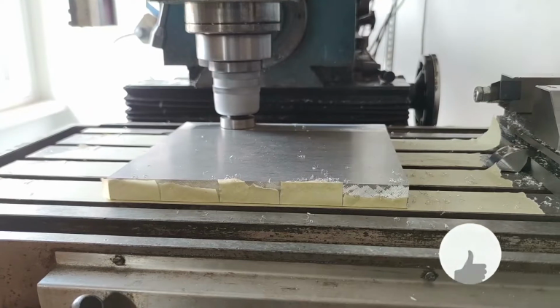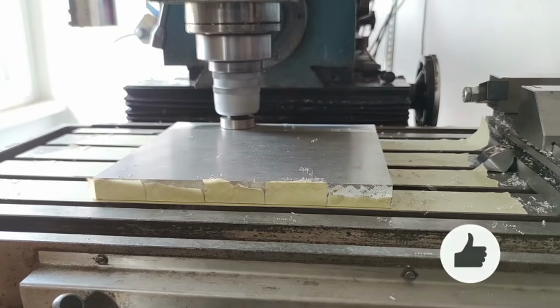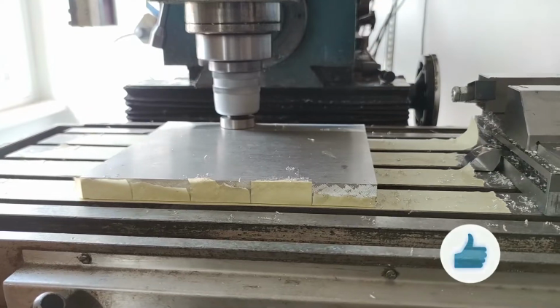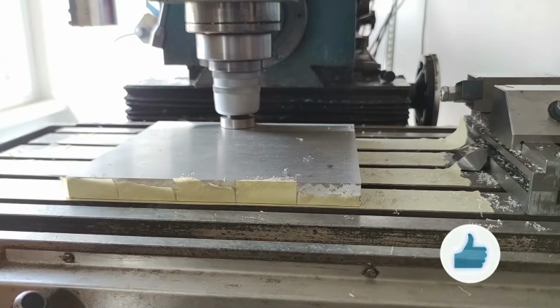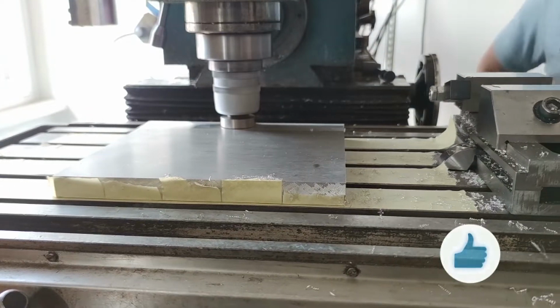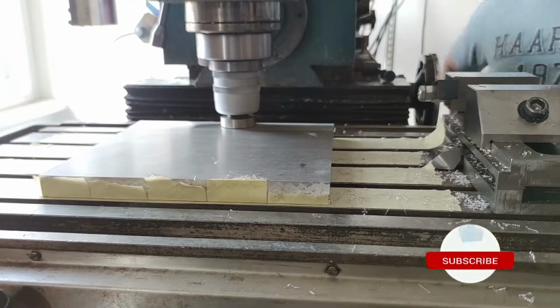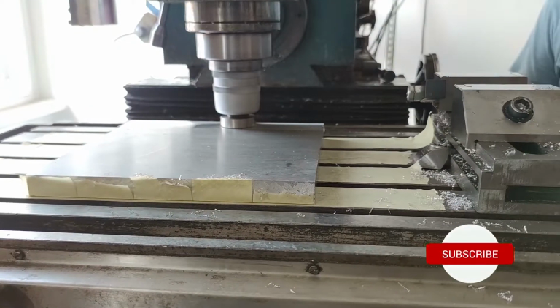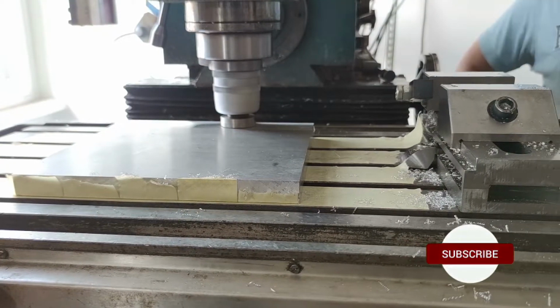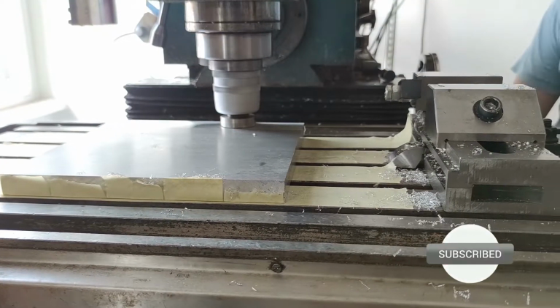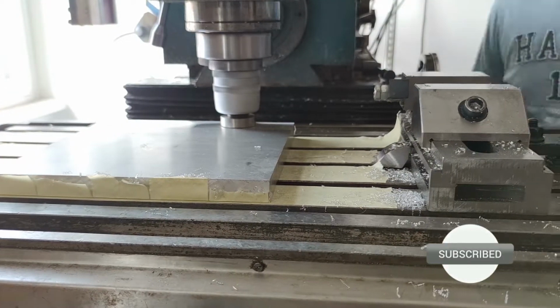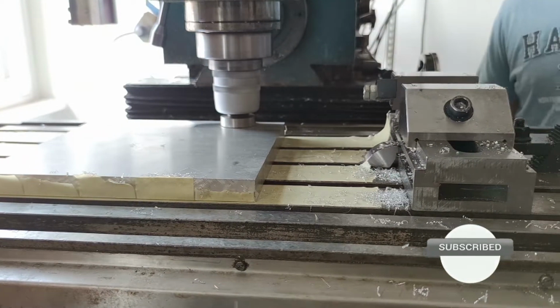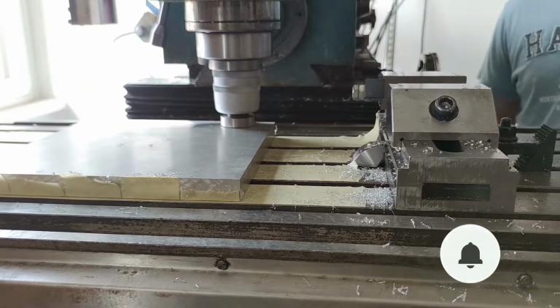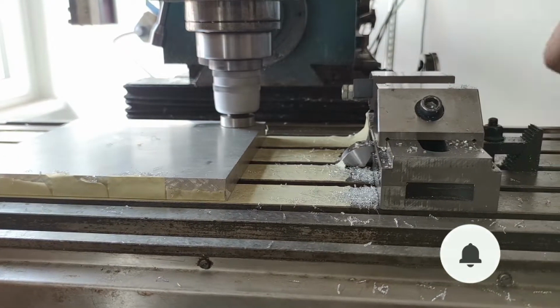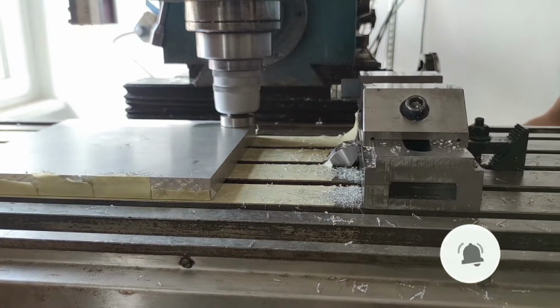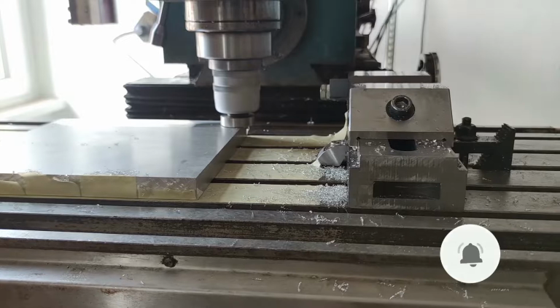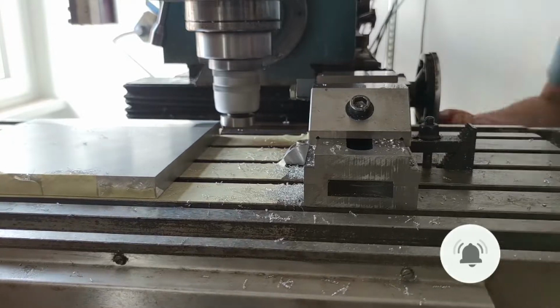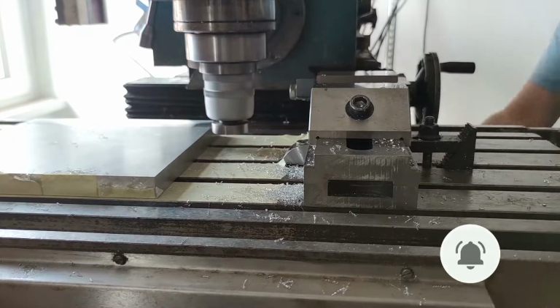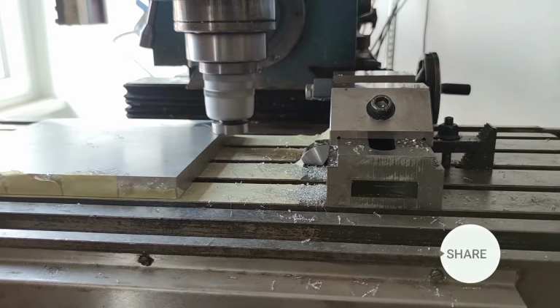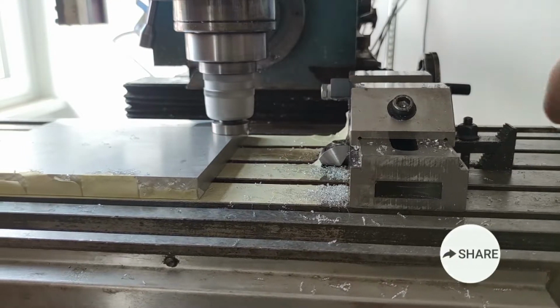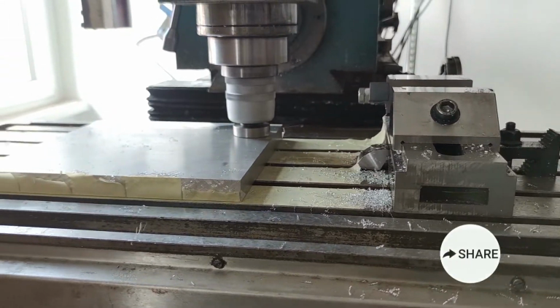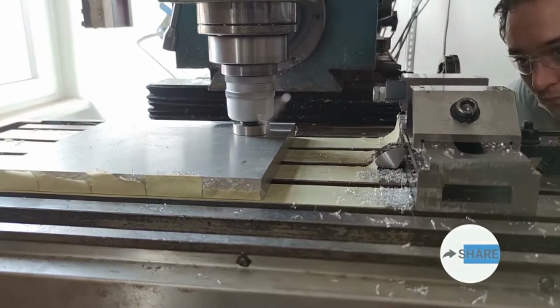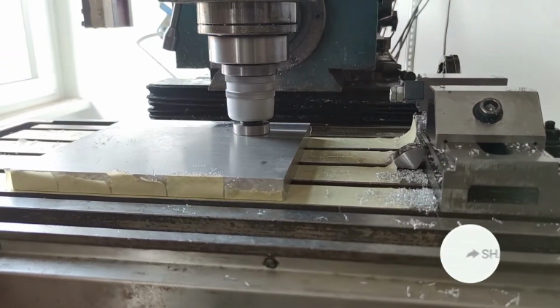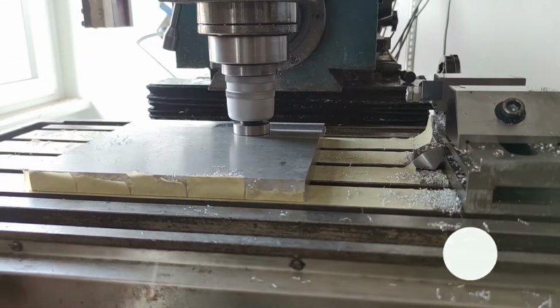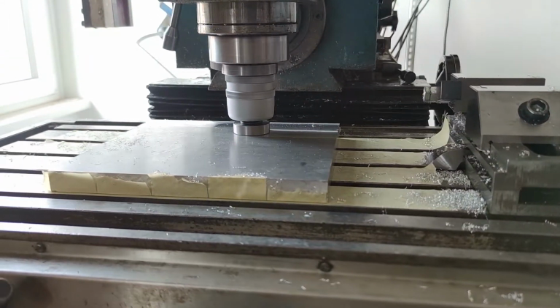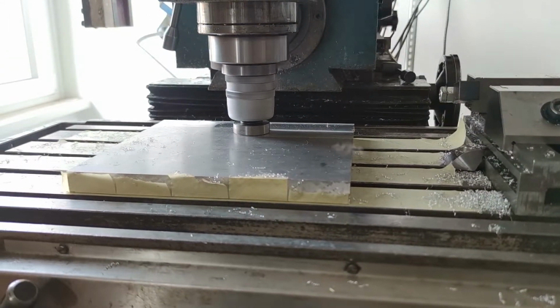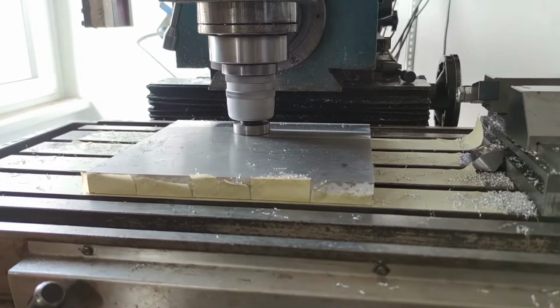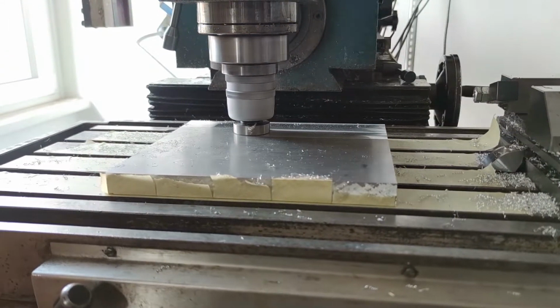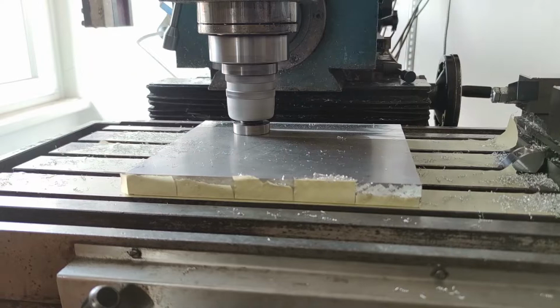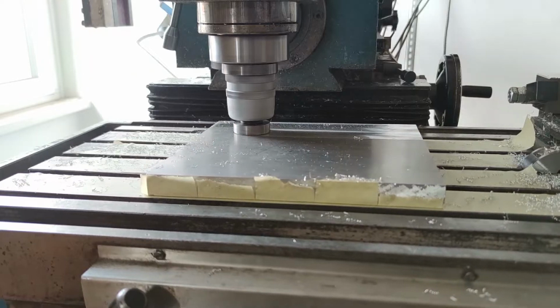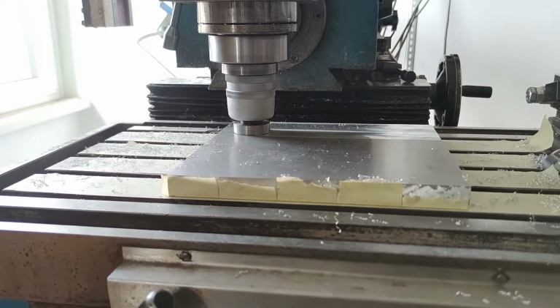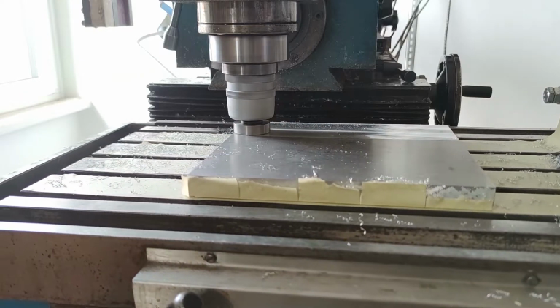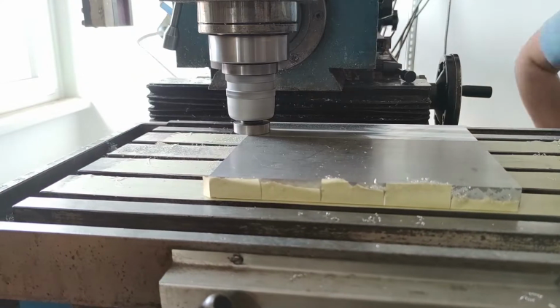I started the machining with a fly cutter and cleaned the flat surface. I then cleaned the outer edges with the end mill. The work holding was exceptionally rigid even with heavier side forces.